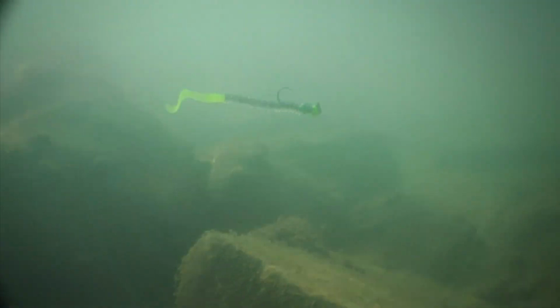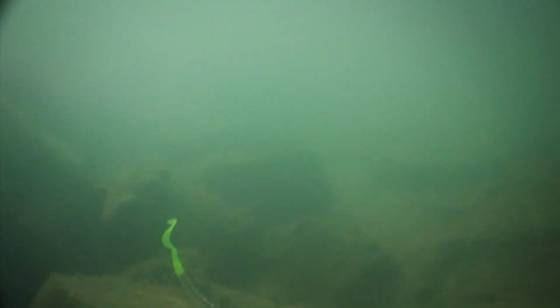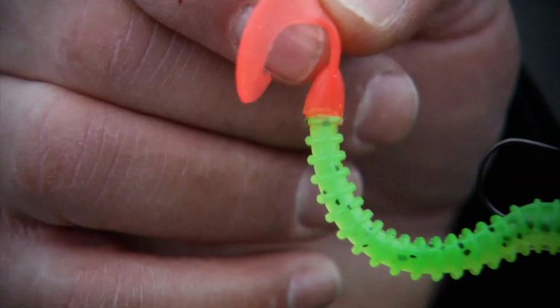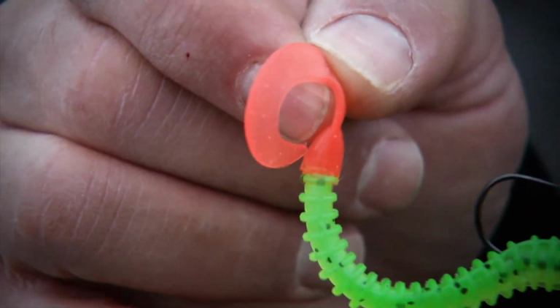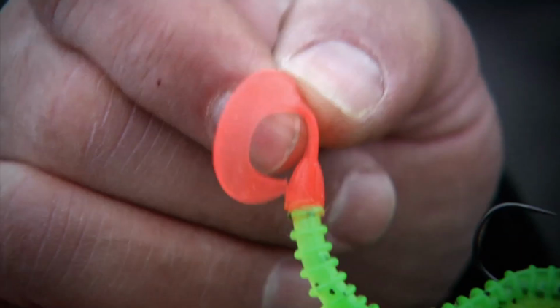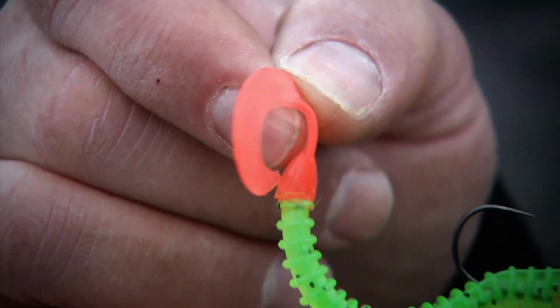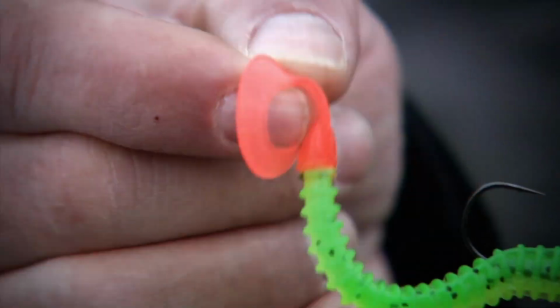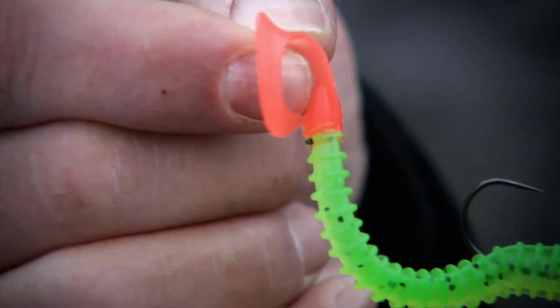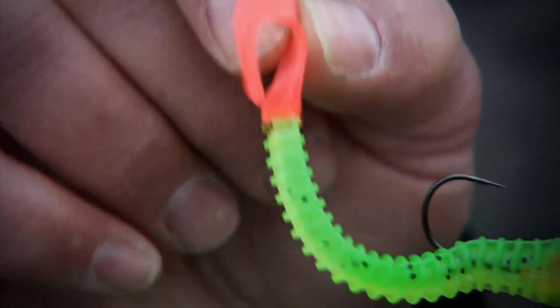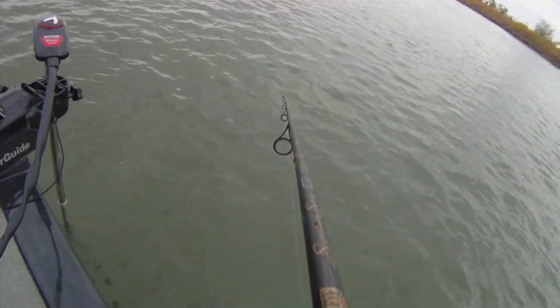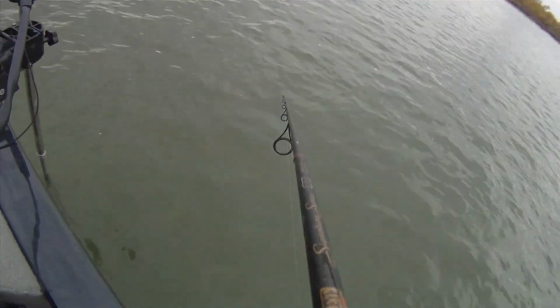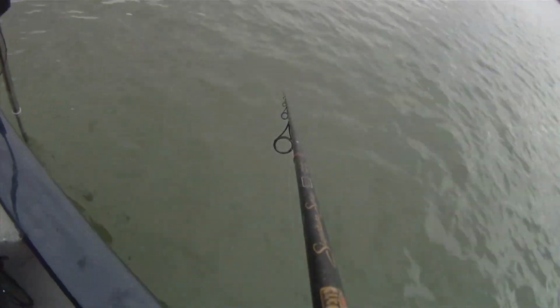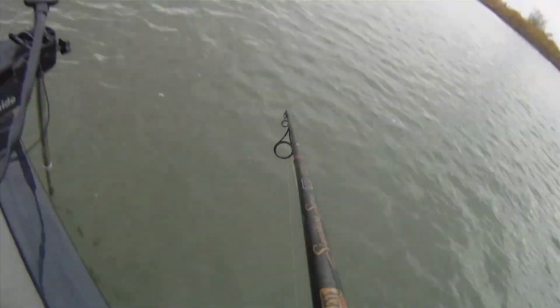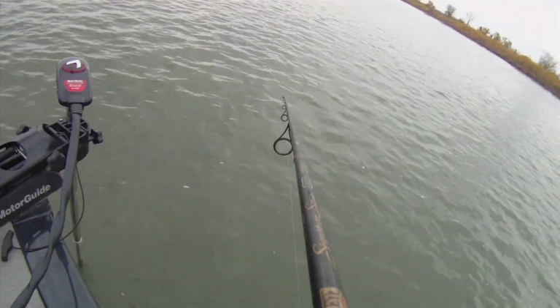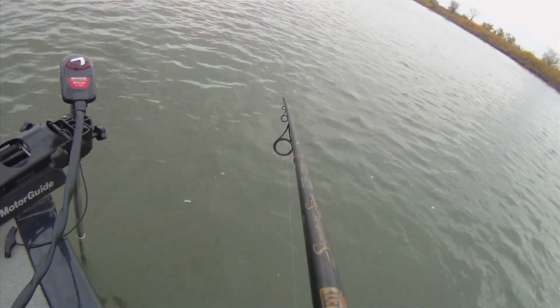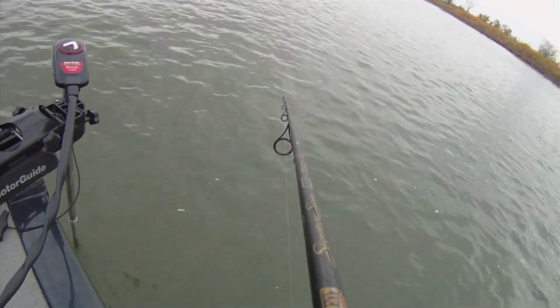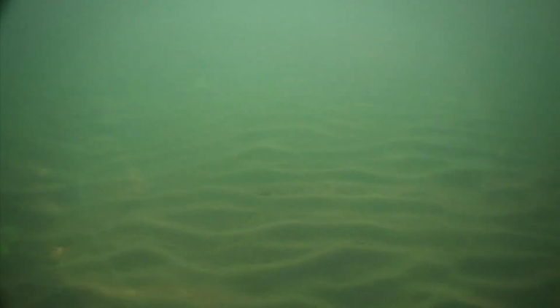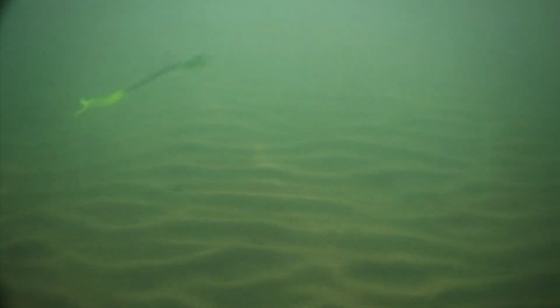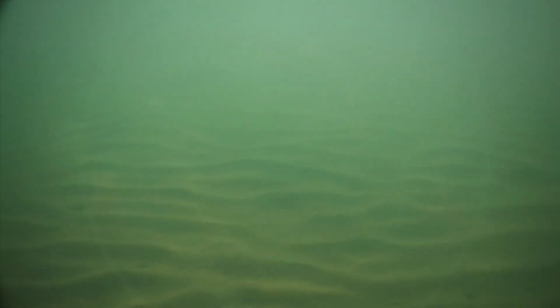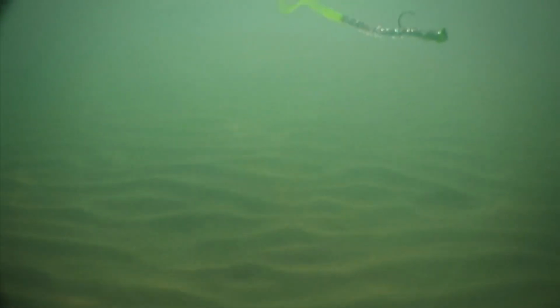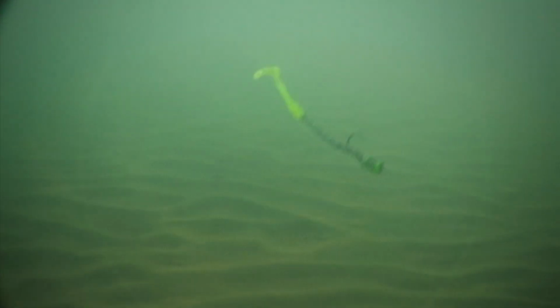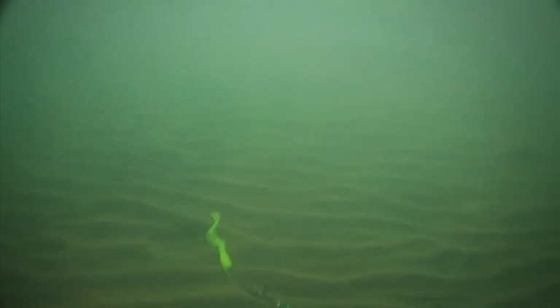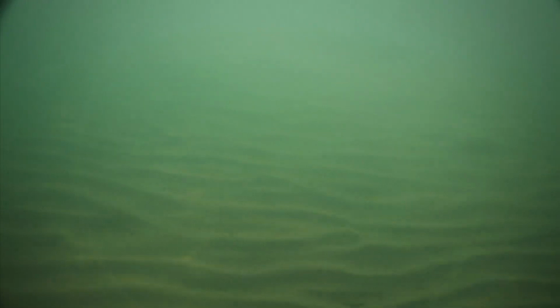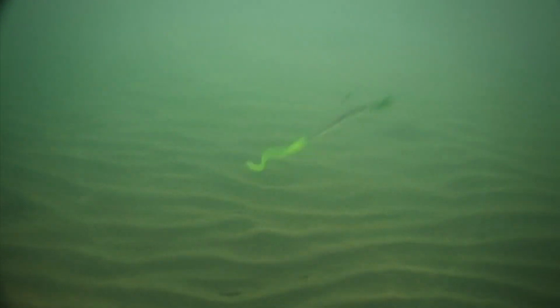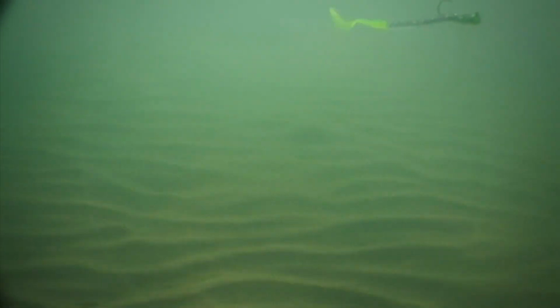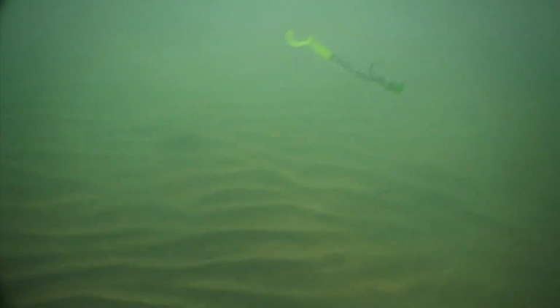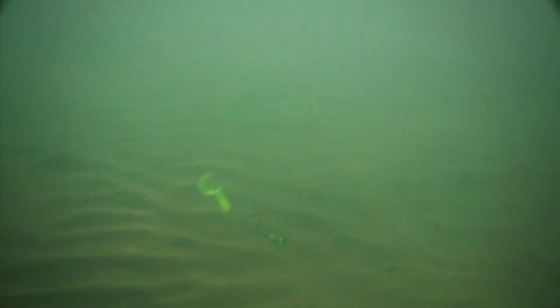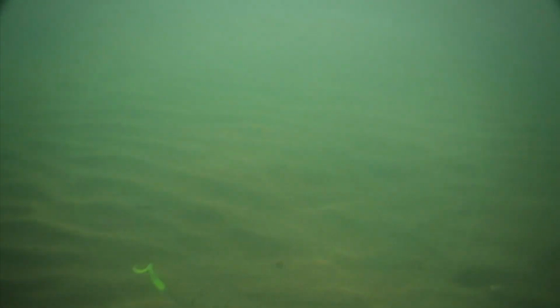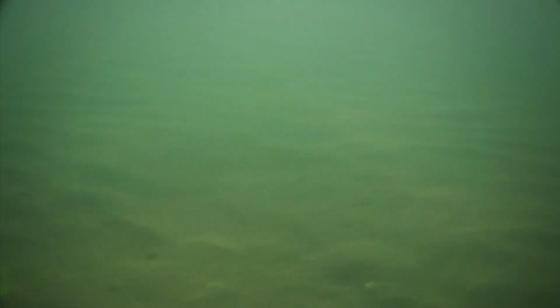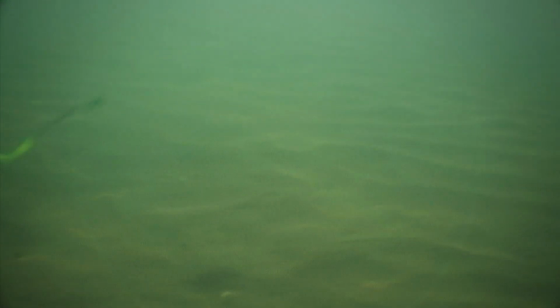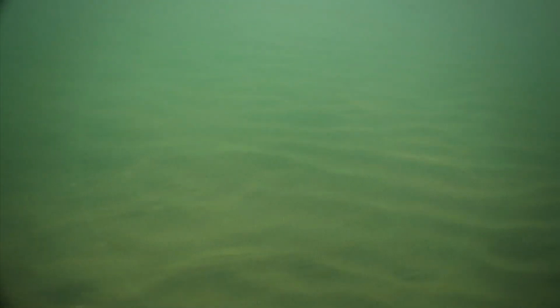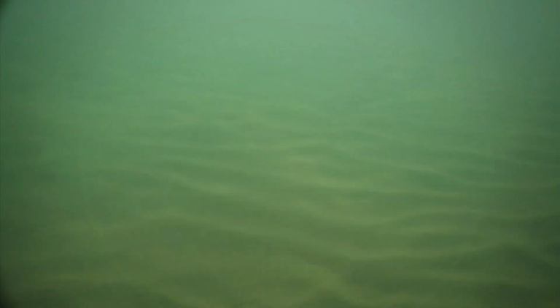The second thing is this real light twister tail. You don't want a real stiff one back there, because what you want to happen is — if this thing is sitting still in the water or just barely gliding through the water — you want that twister tail just kind of moving and undulating back there.